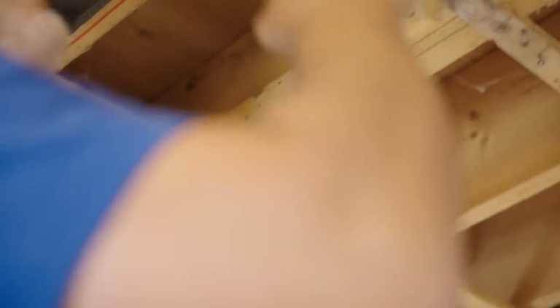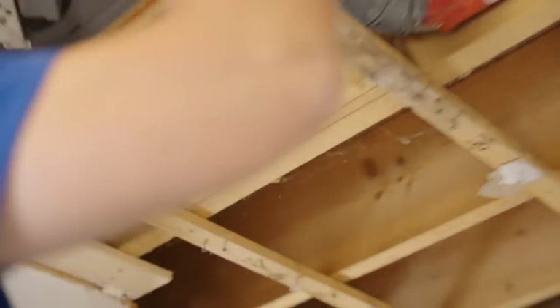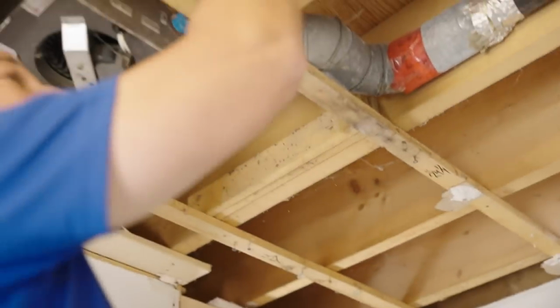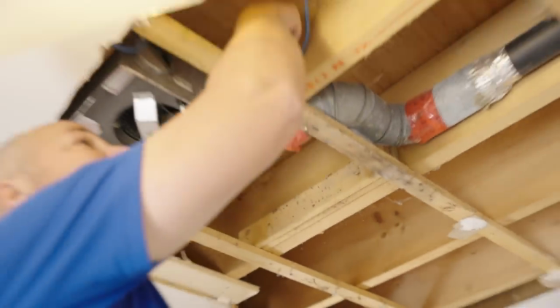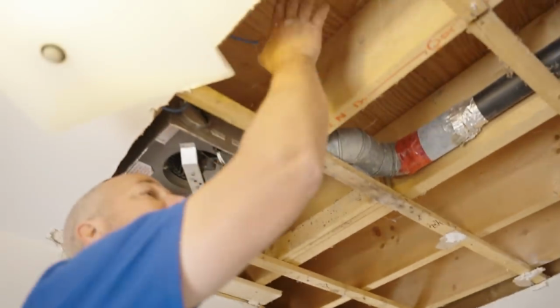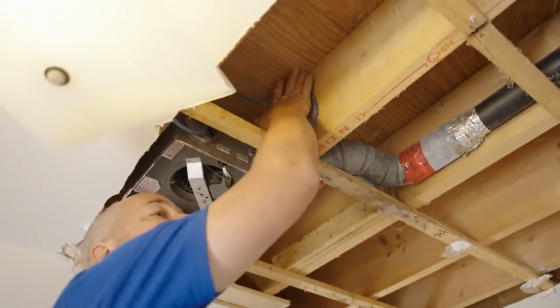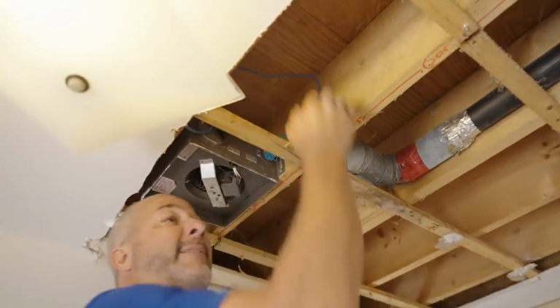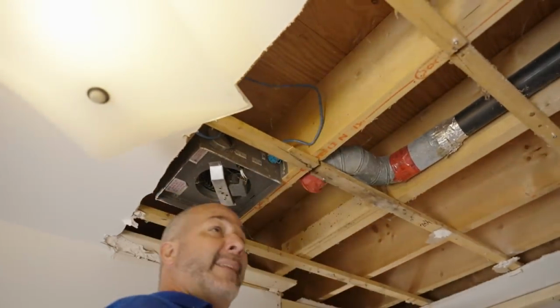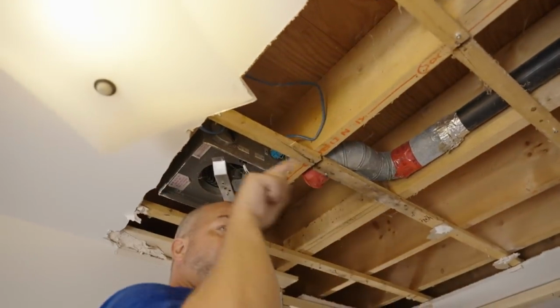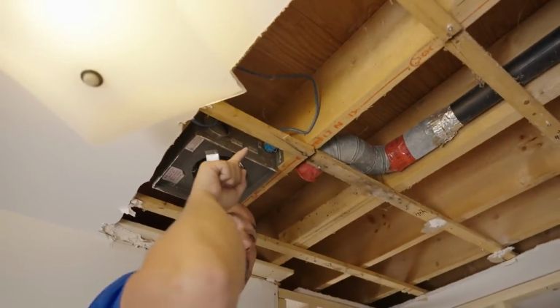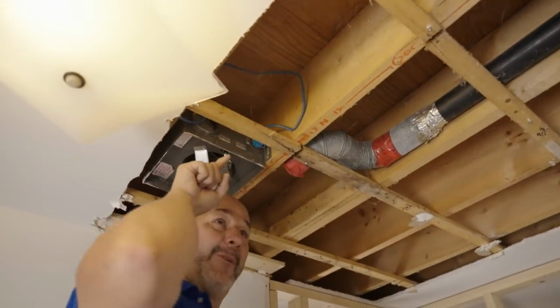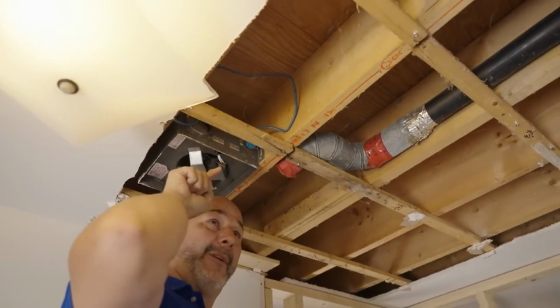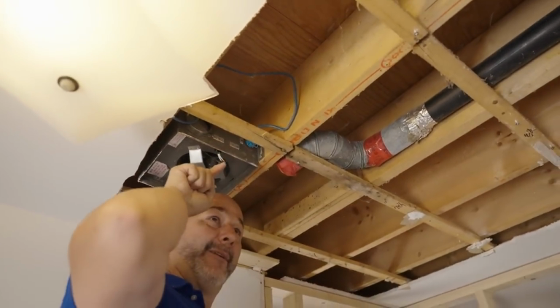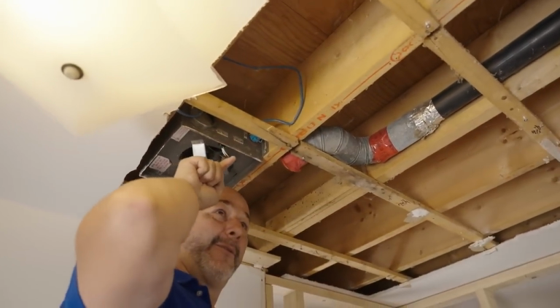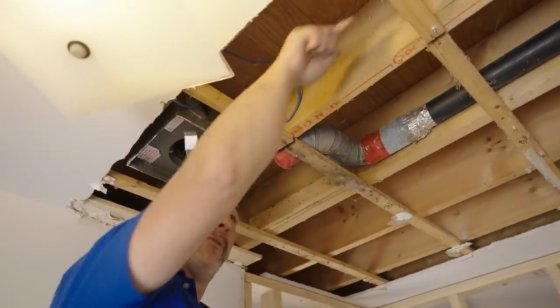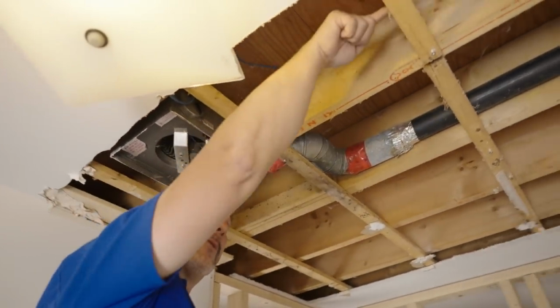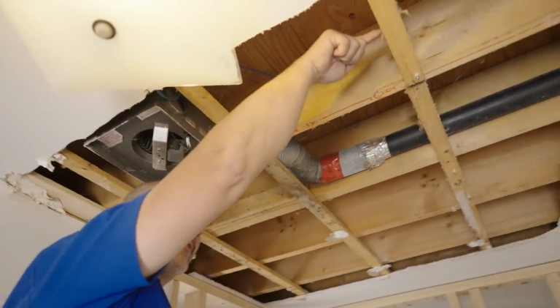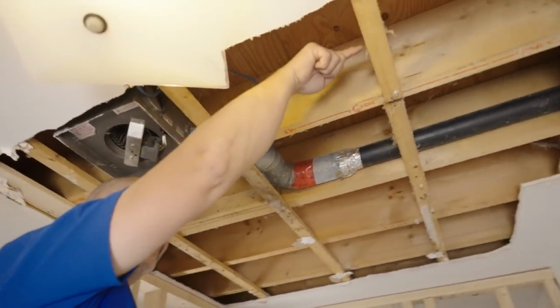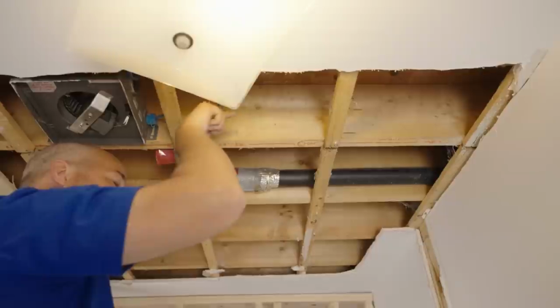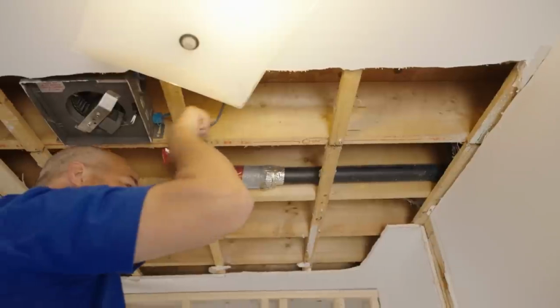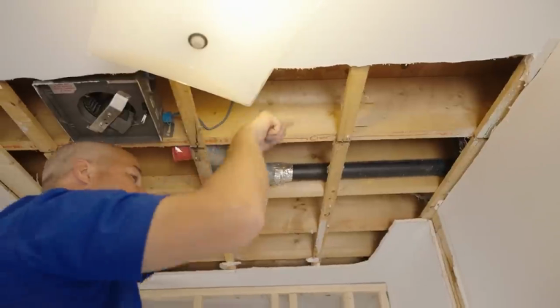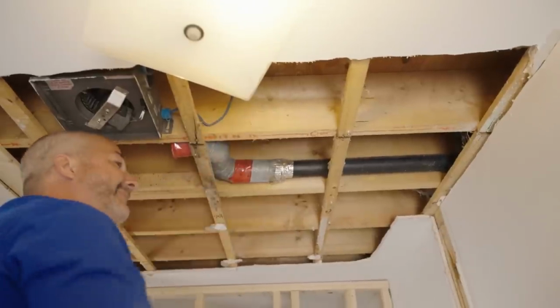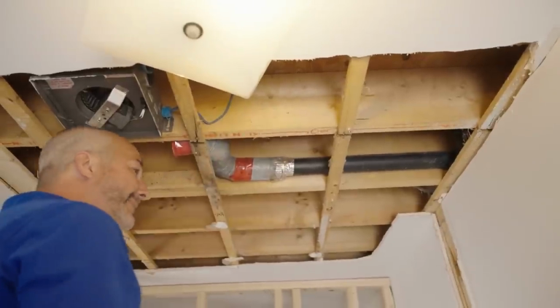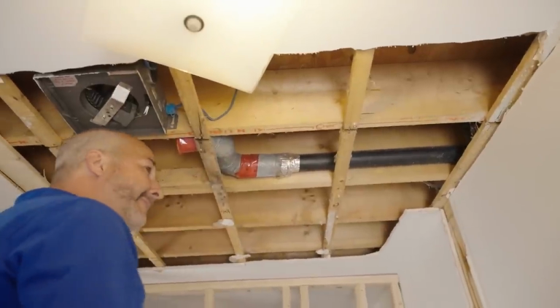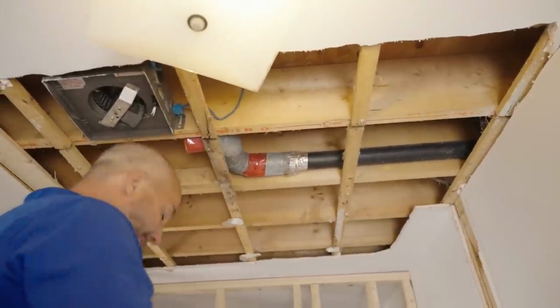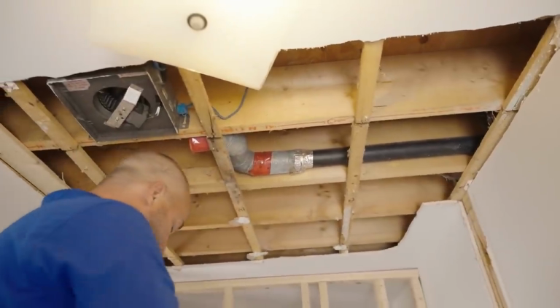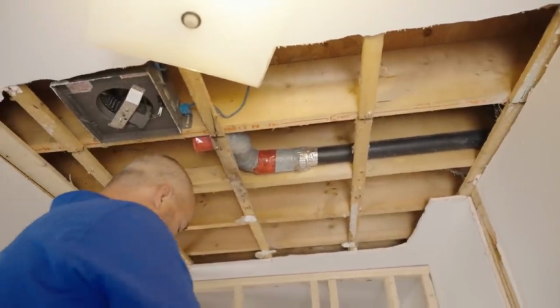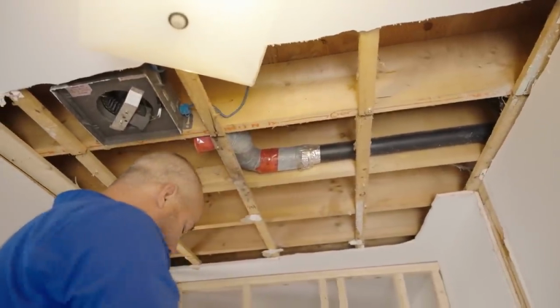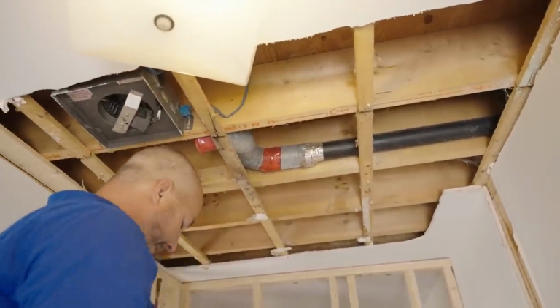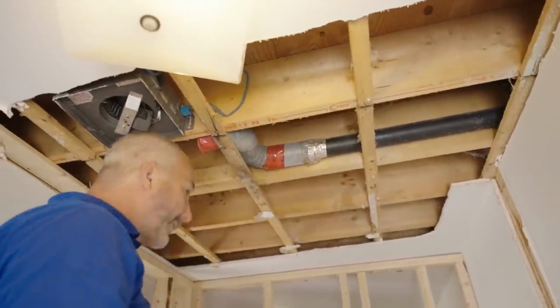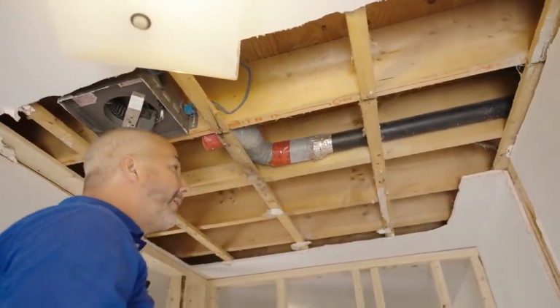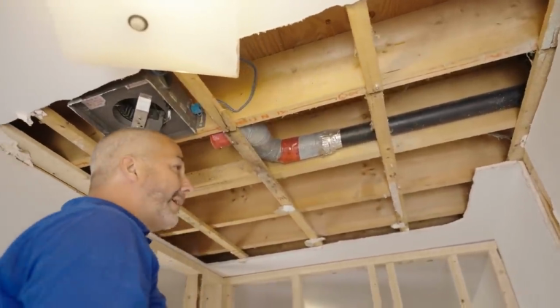Now all I've got to do is drill a hole through the rim joist, through the brick. Piece of cake. I've got tricks for all of that.